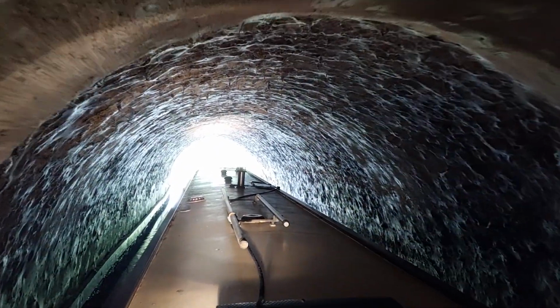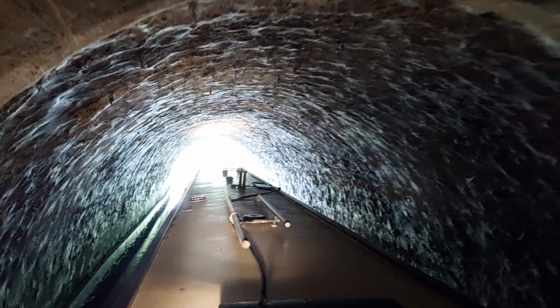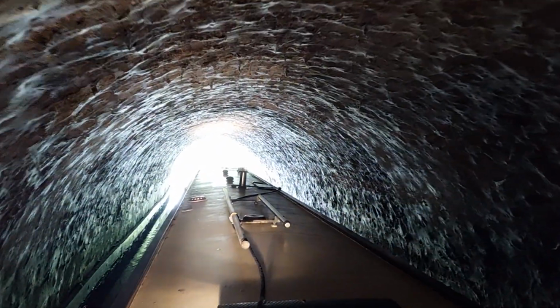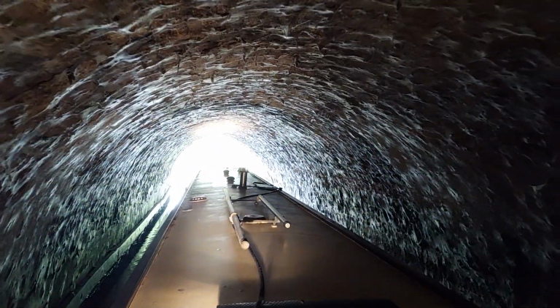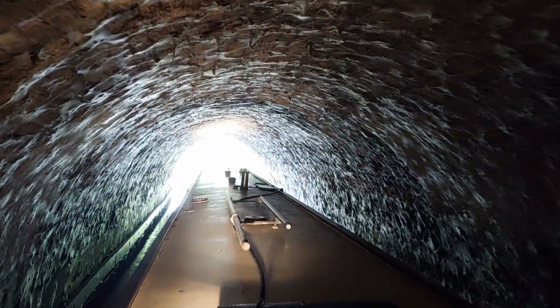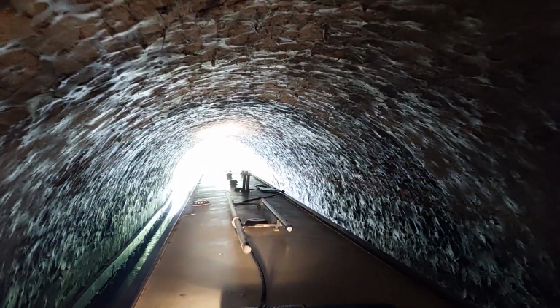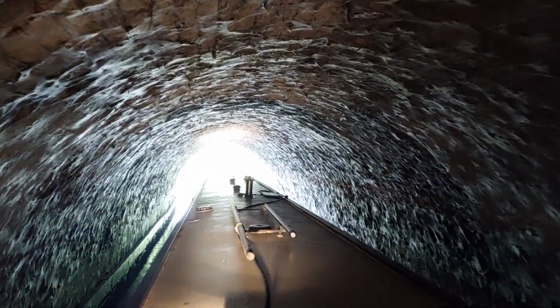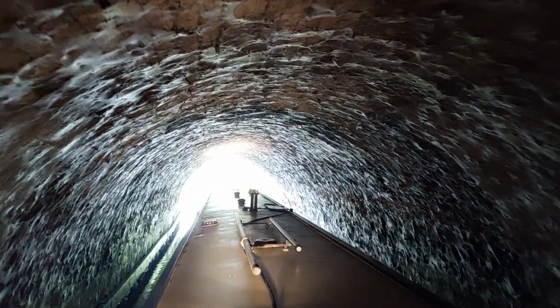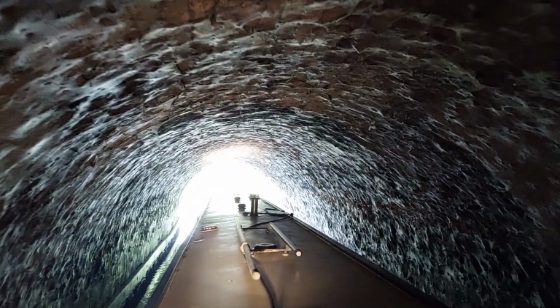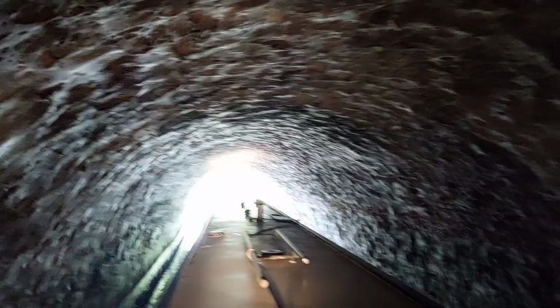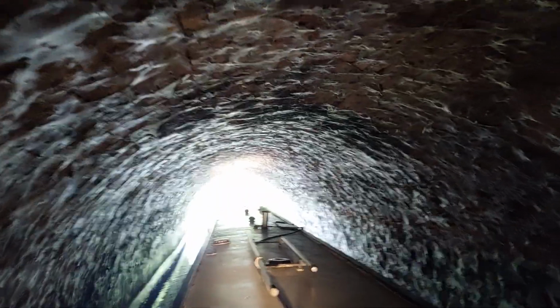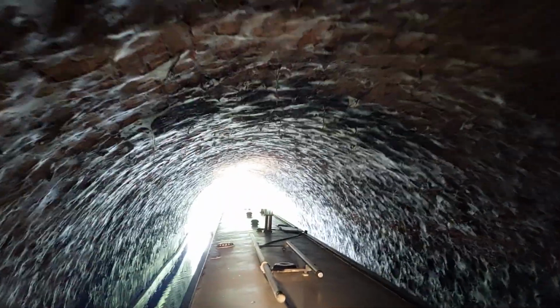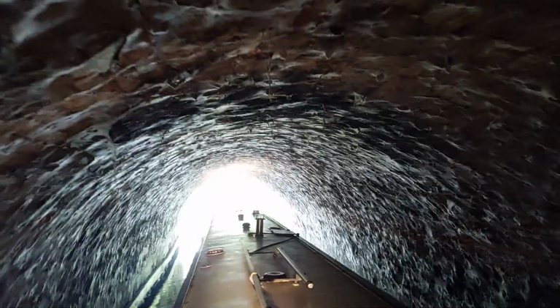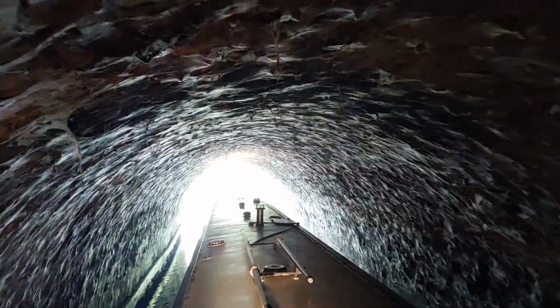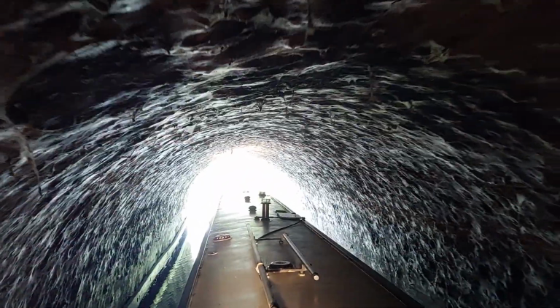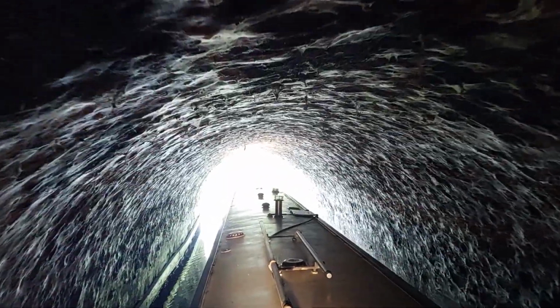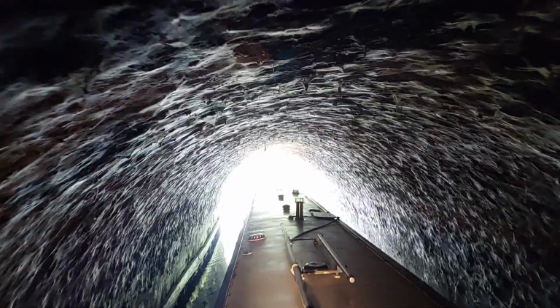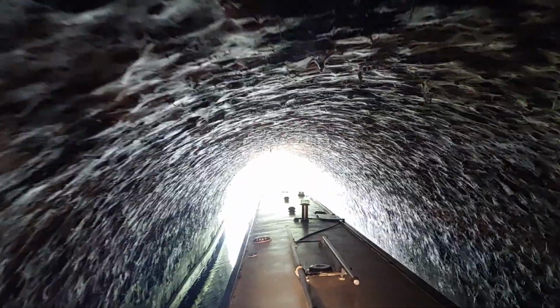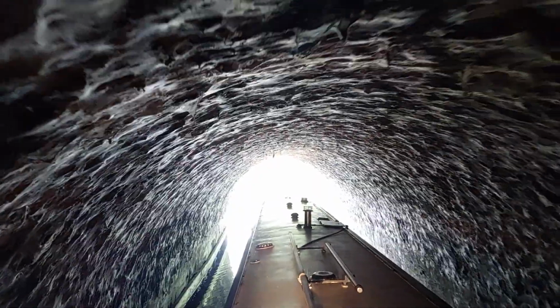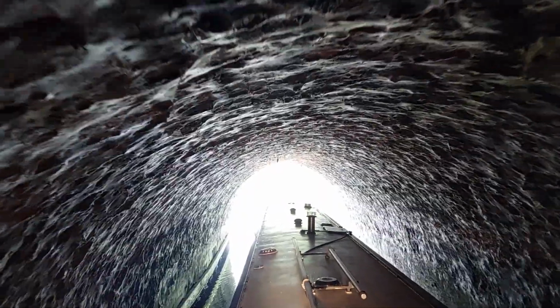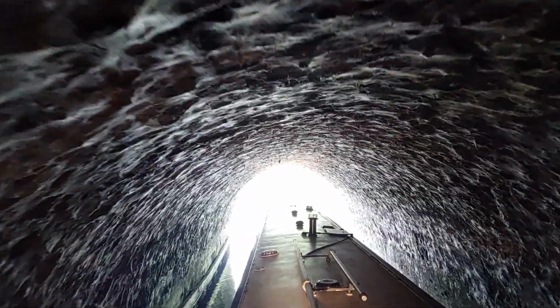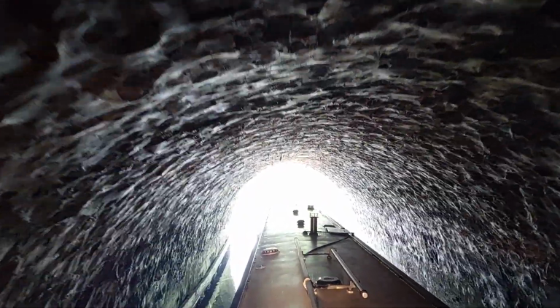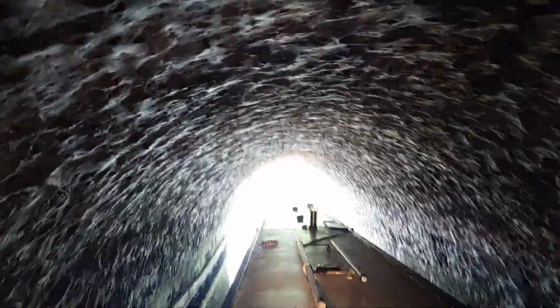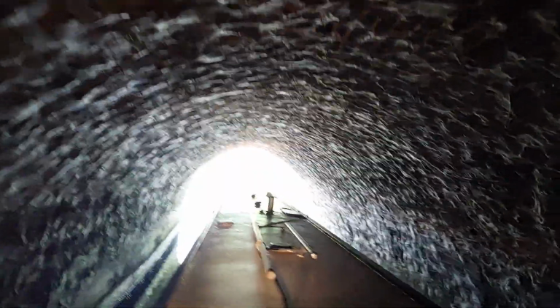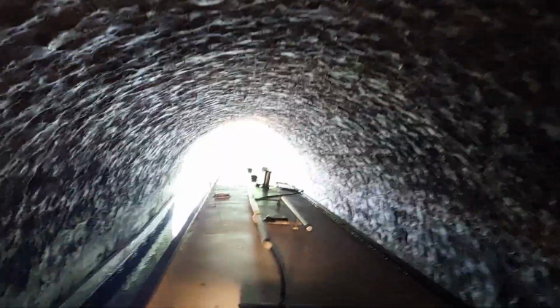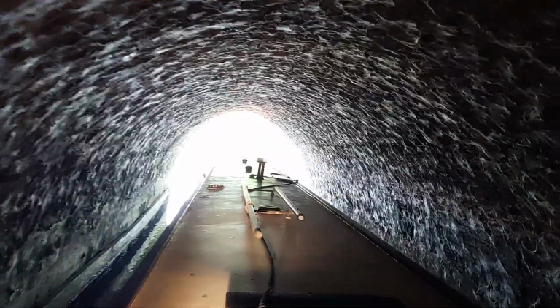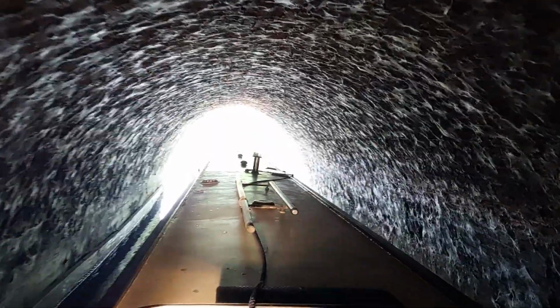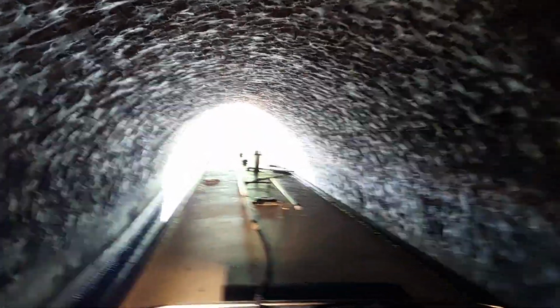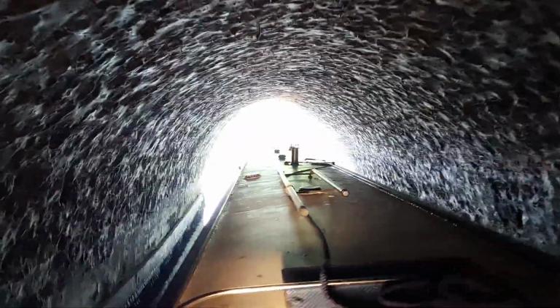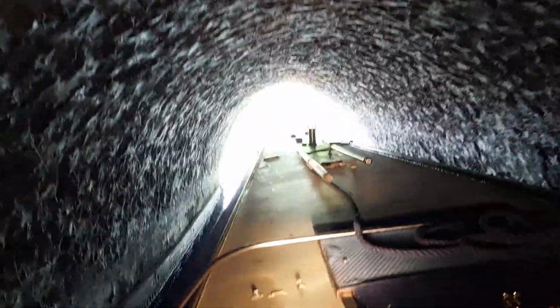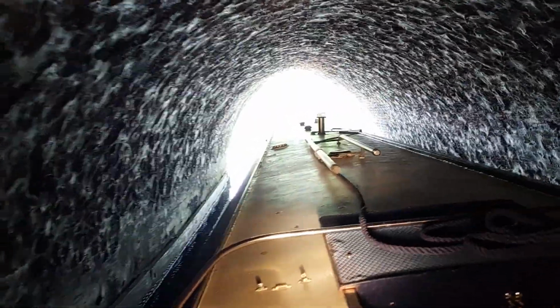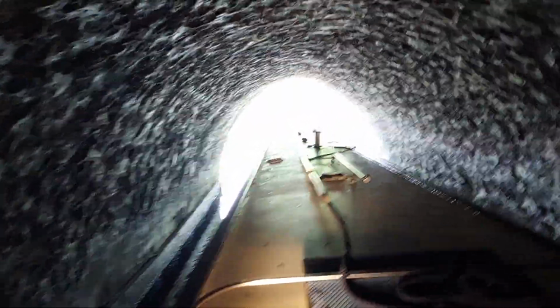It's a shame we've got no tunnels near where our main moorings is on the Leeds Liverpool, because we absolutely love them. Look at all this on the ceiling.